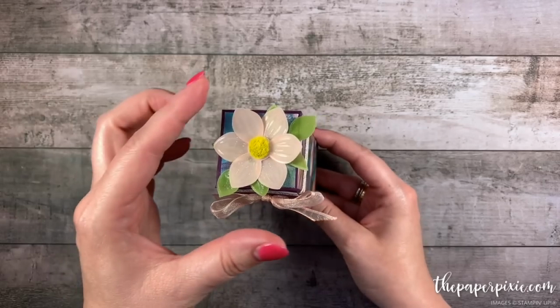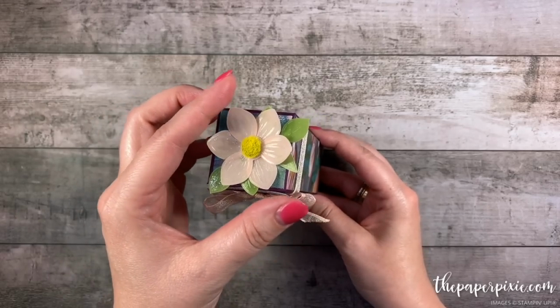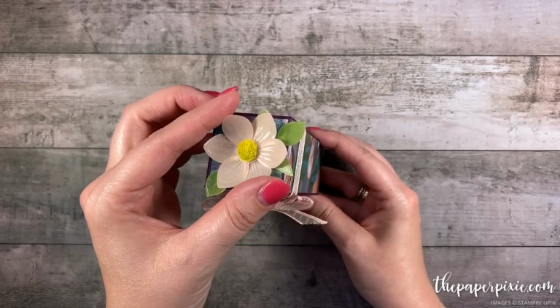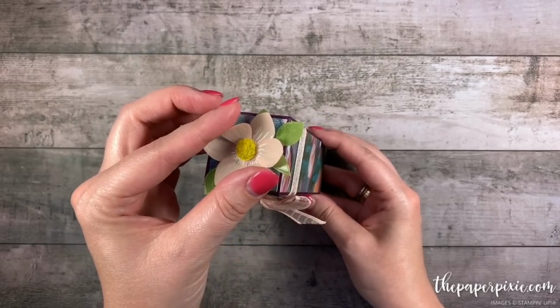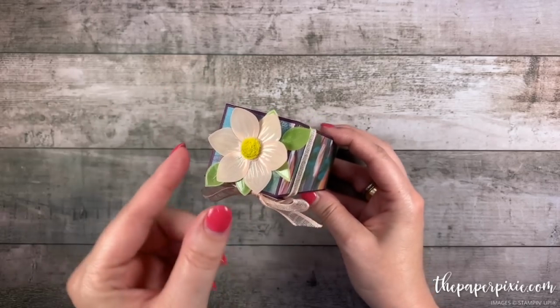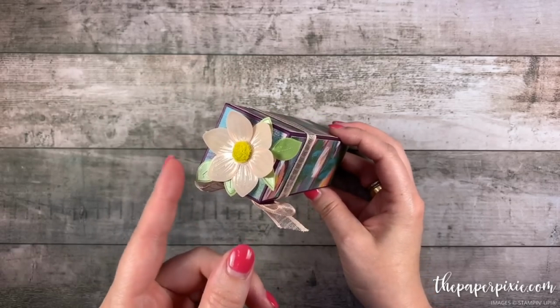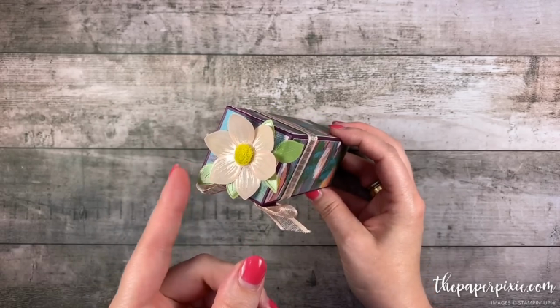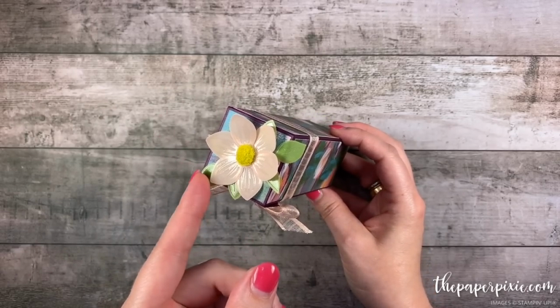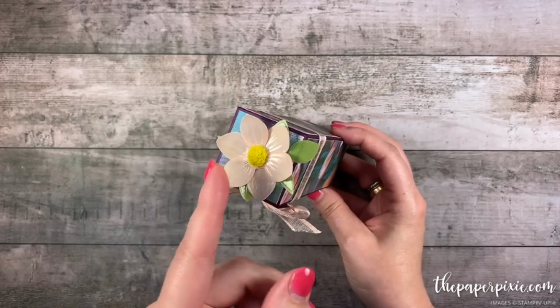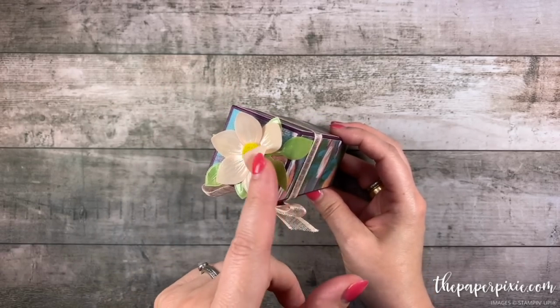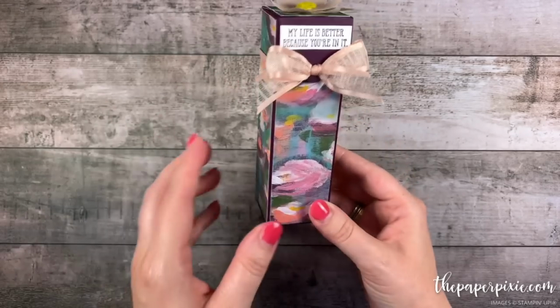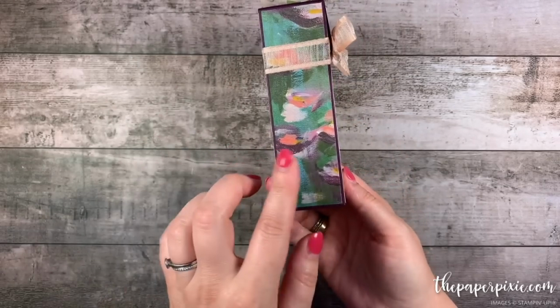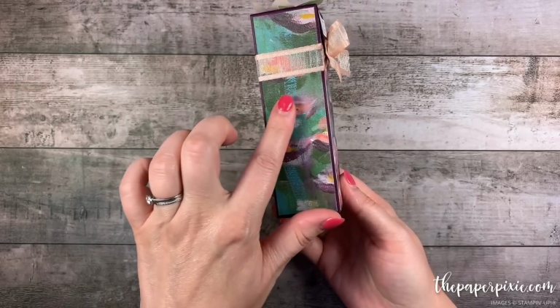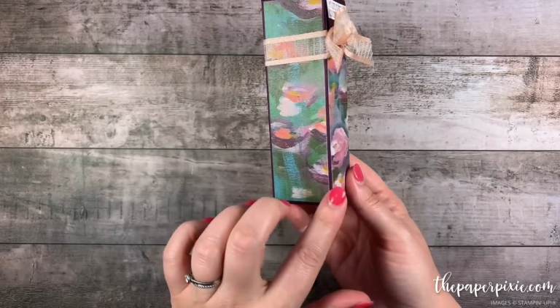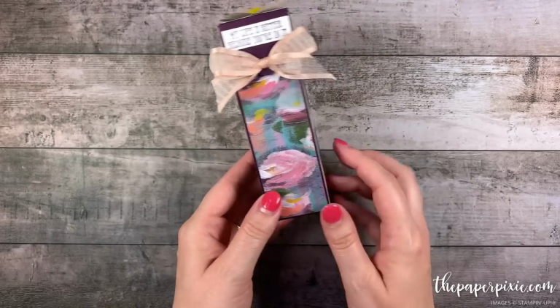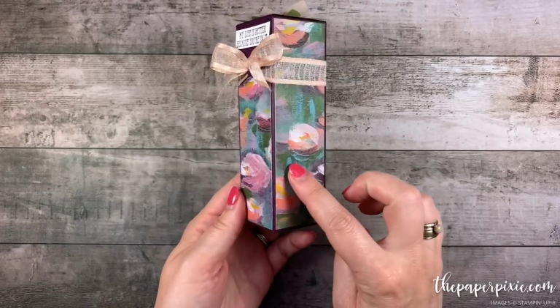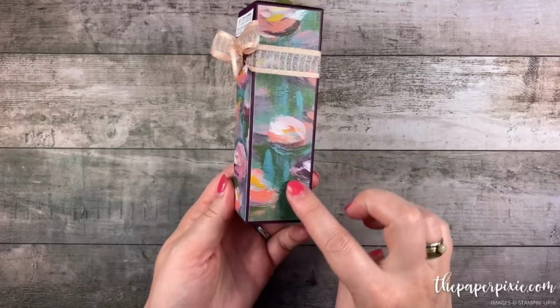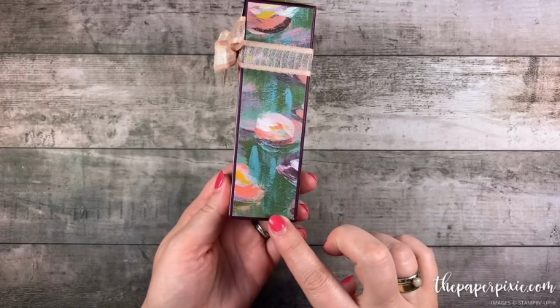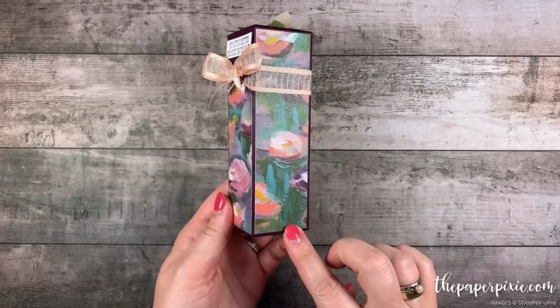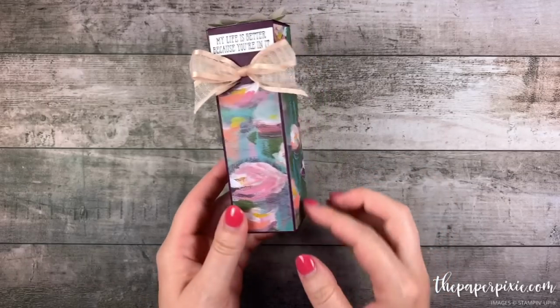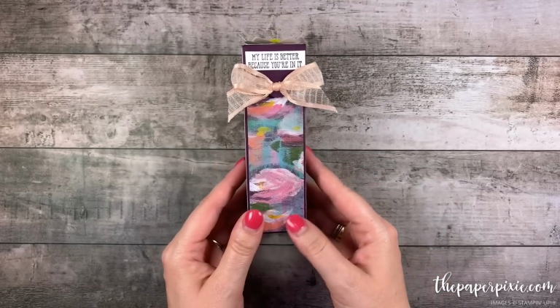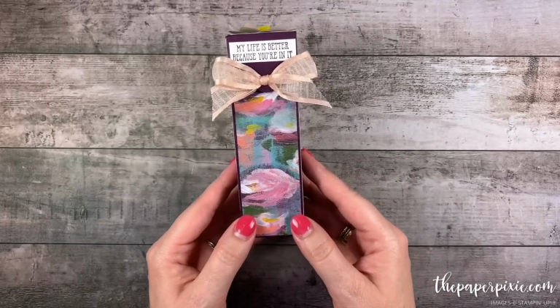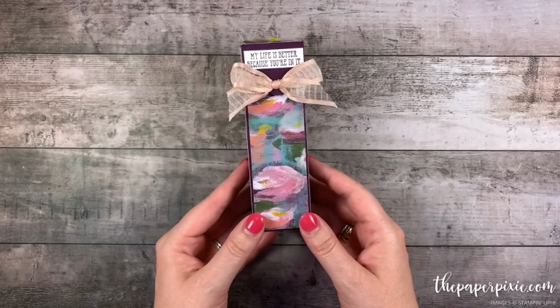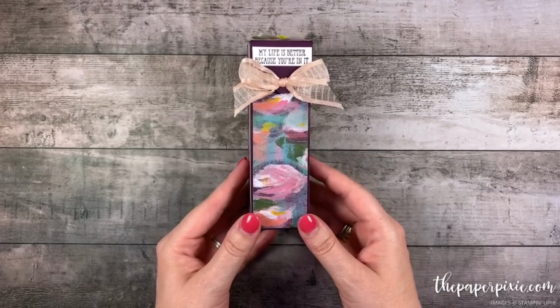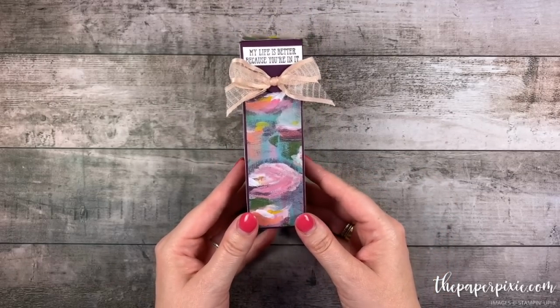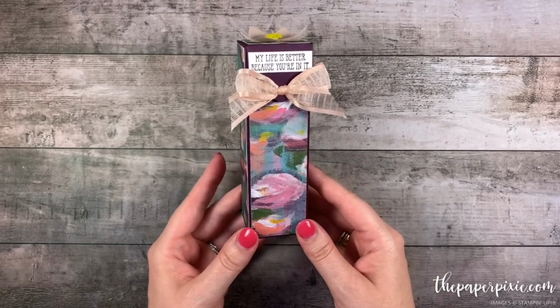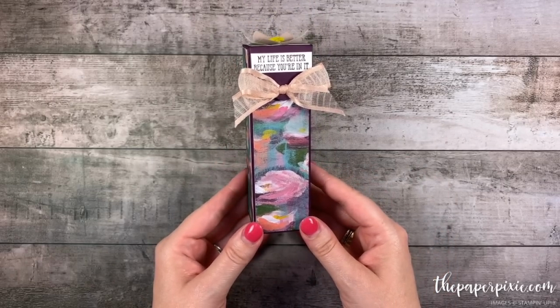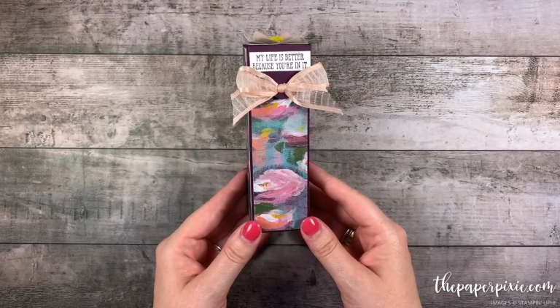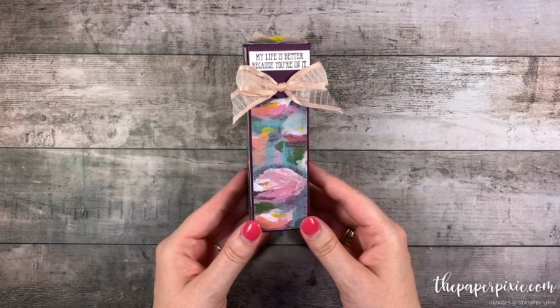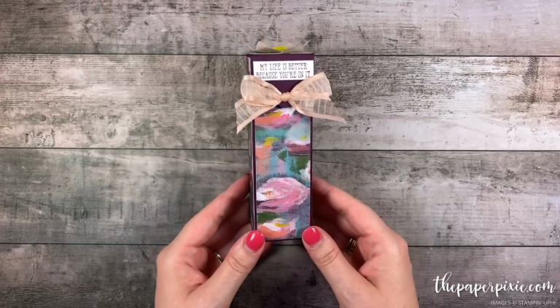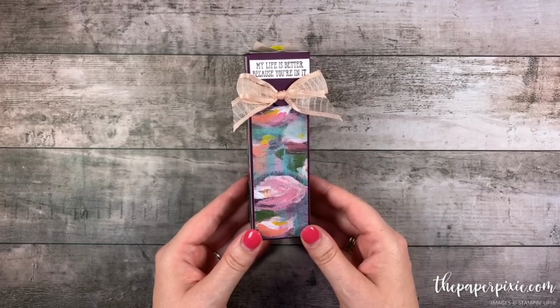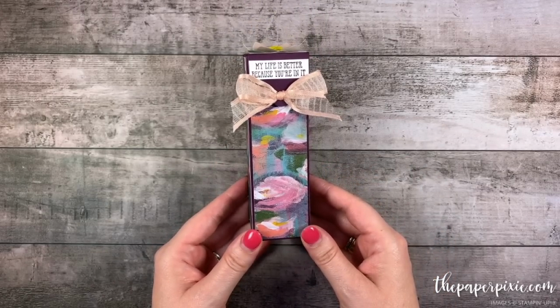I love this little flower top. We use some clear embossing powder on it and this beautiful Perennial Essence Designer Series paper. I'm so excited to show you how to make this. It's really easy to do. So let's go ahead and get started.